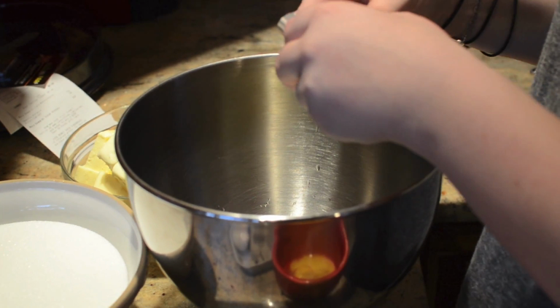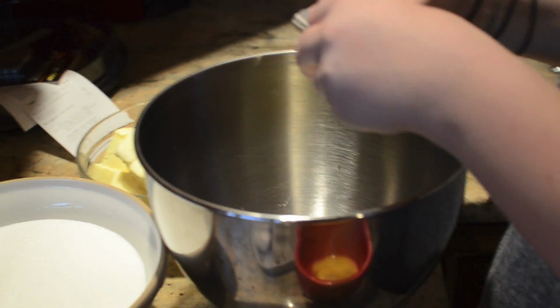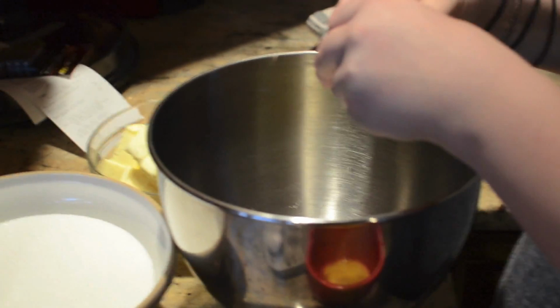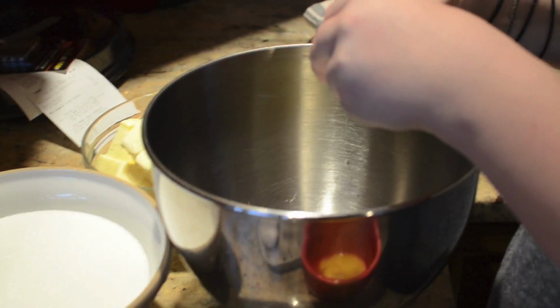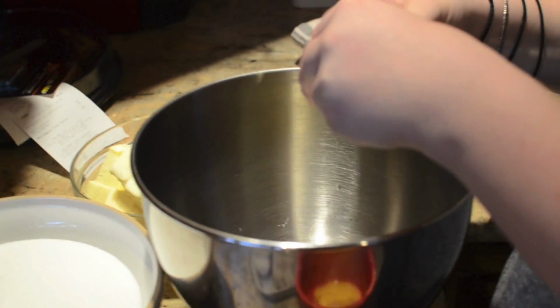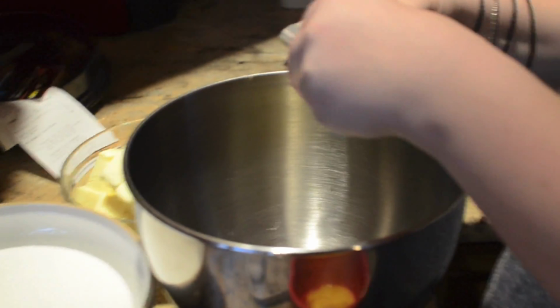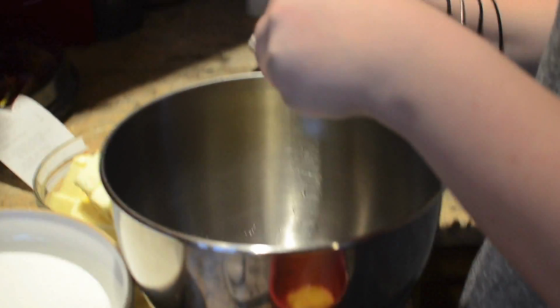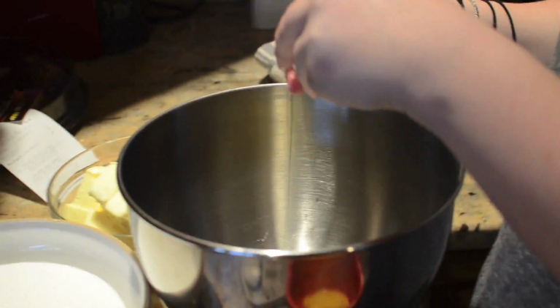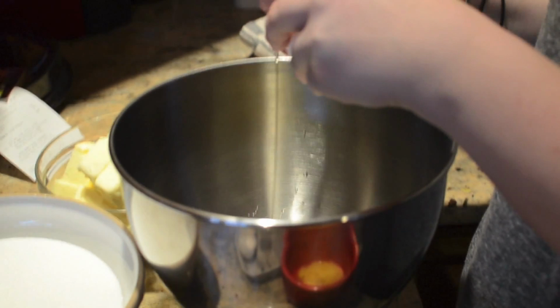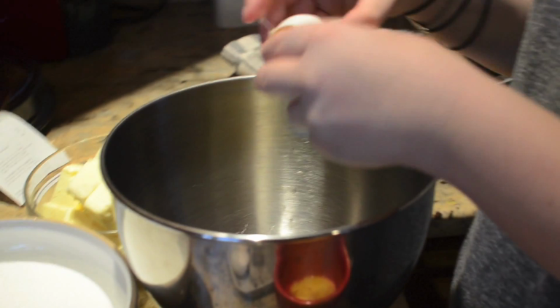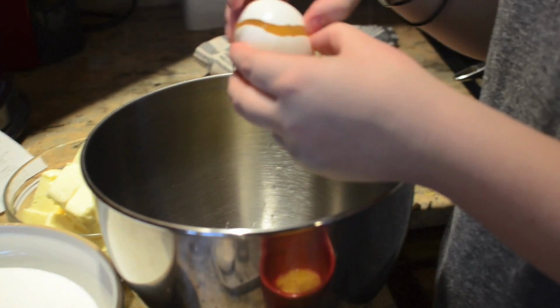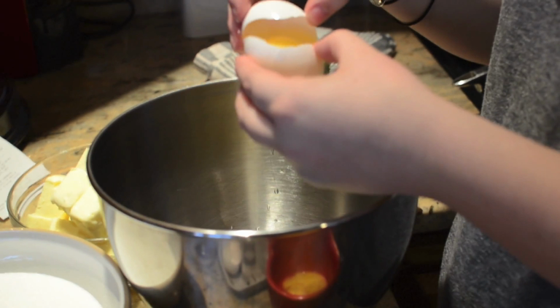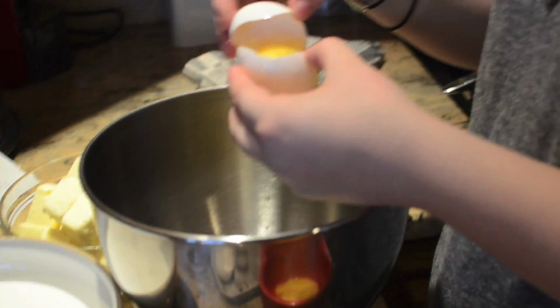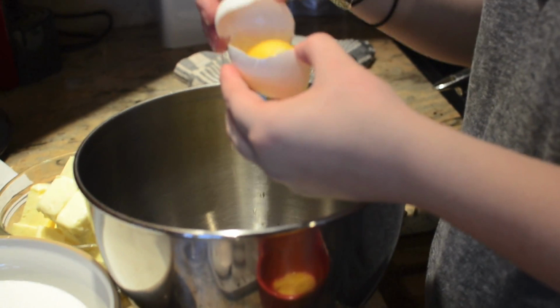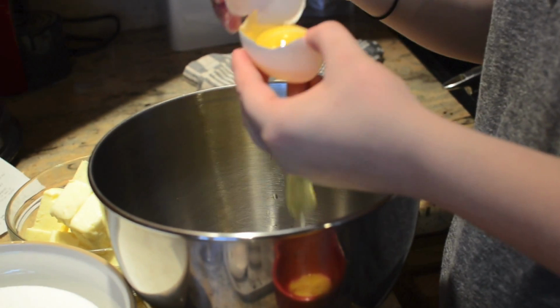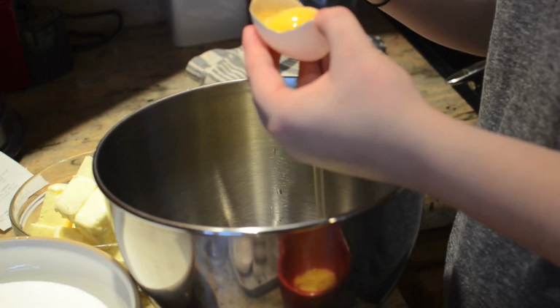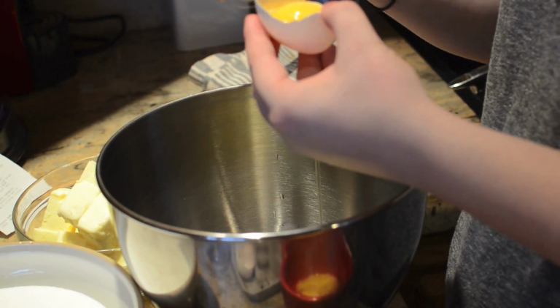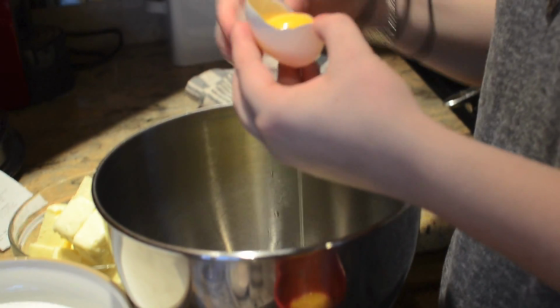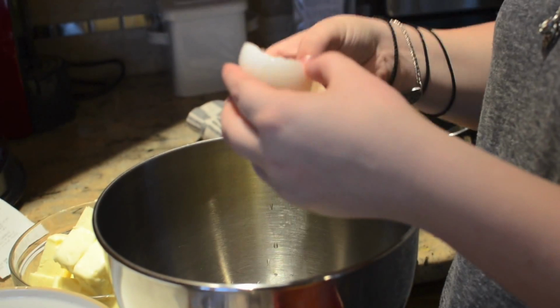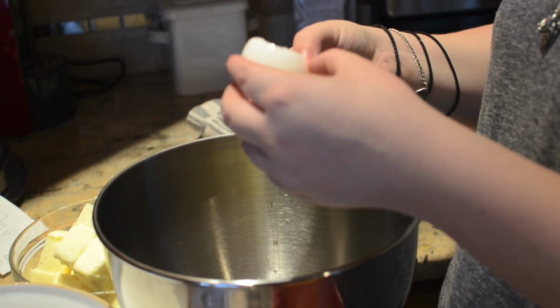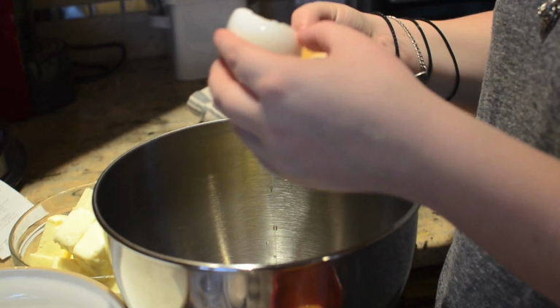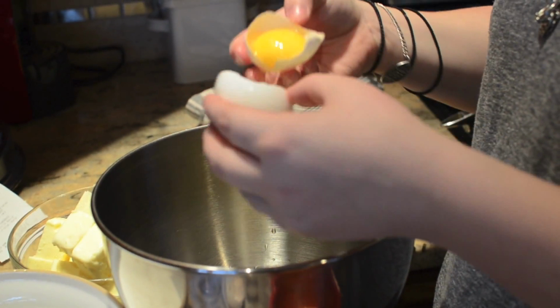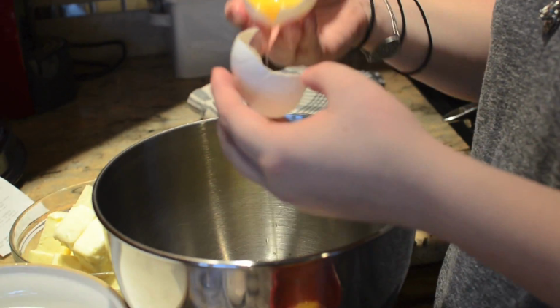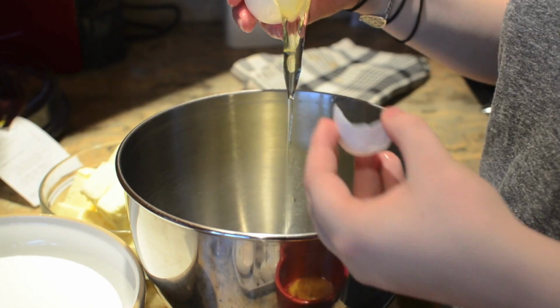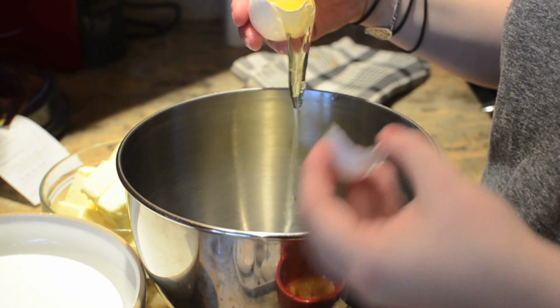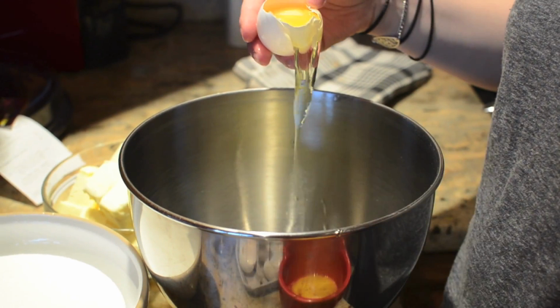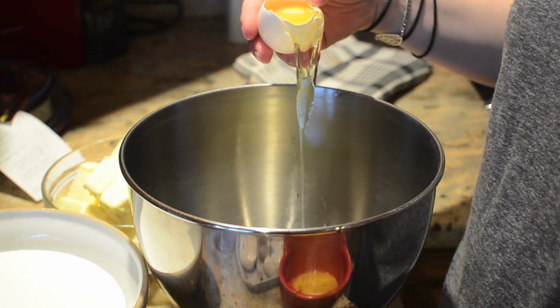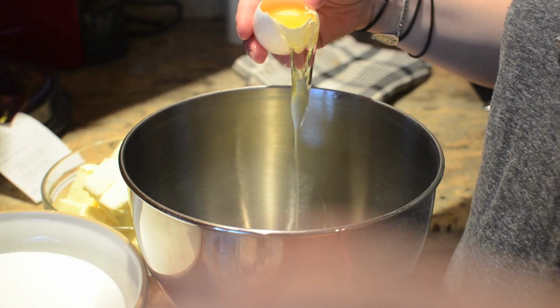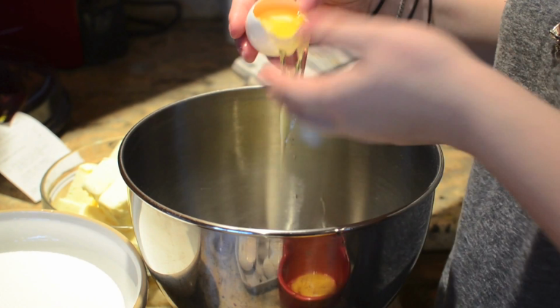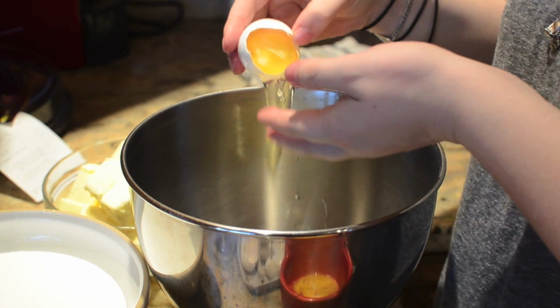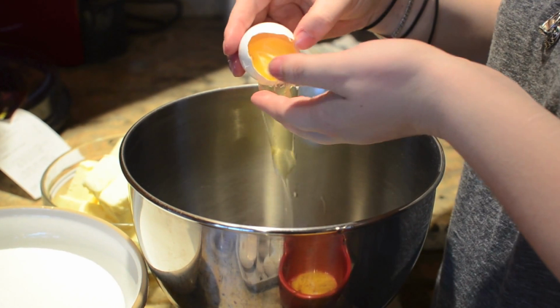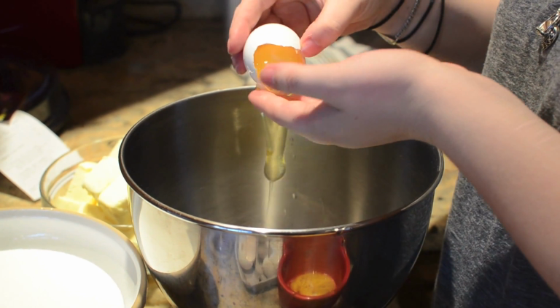And folks, there's no wrong way to separate those egg whites — whether you use the back-and-forth motion or you use your hand.